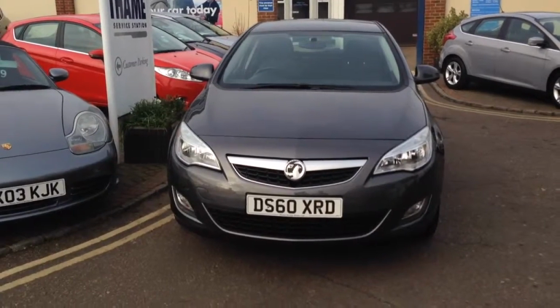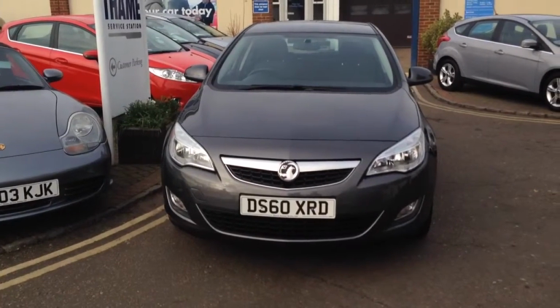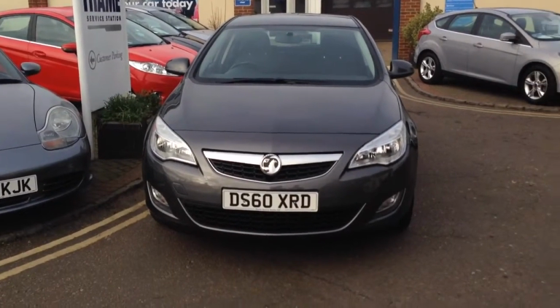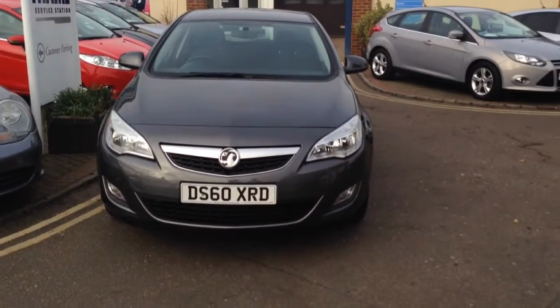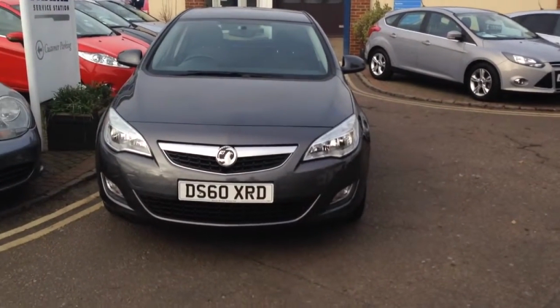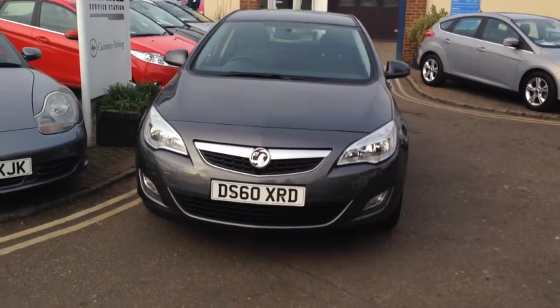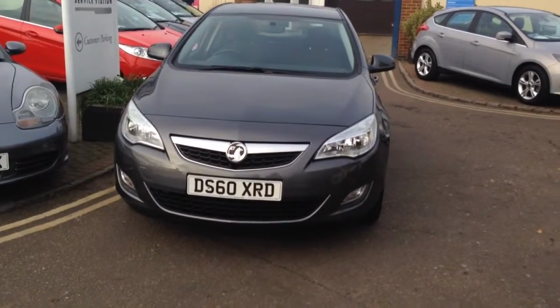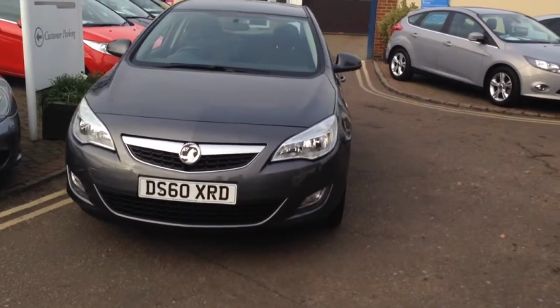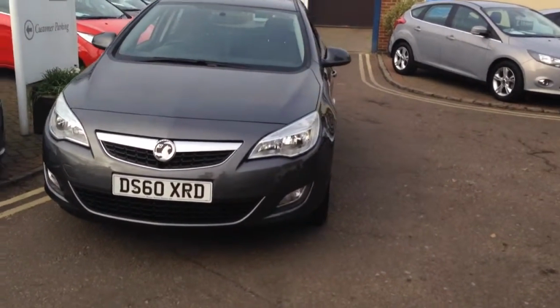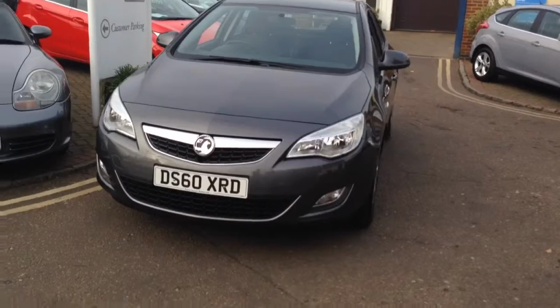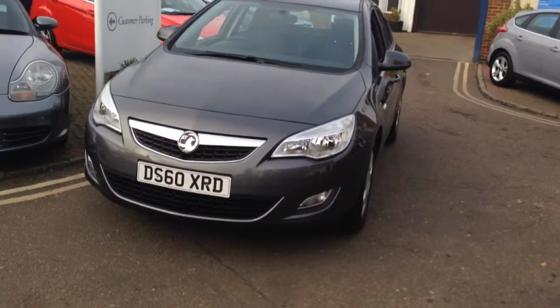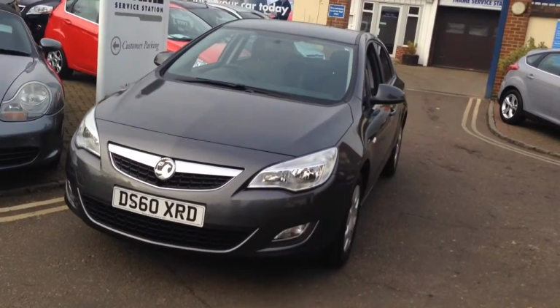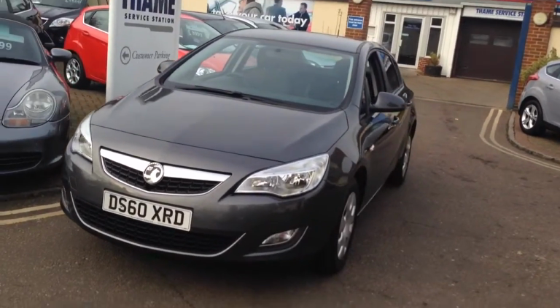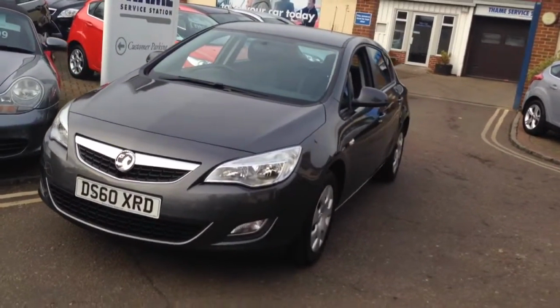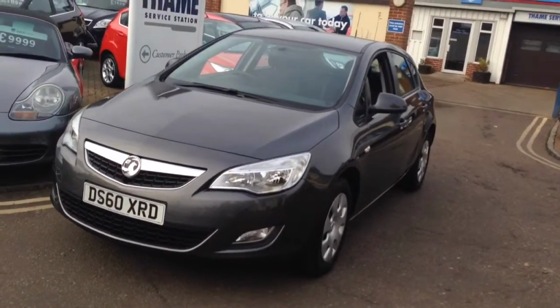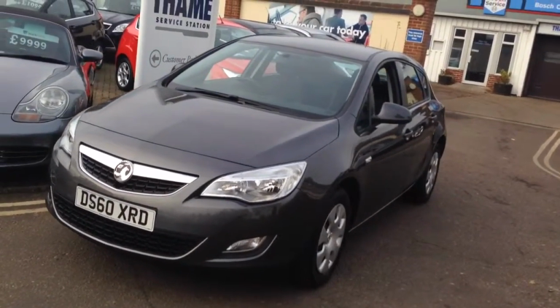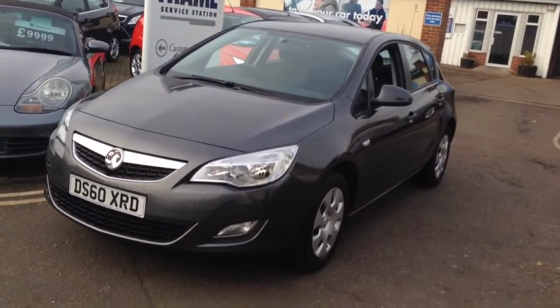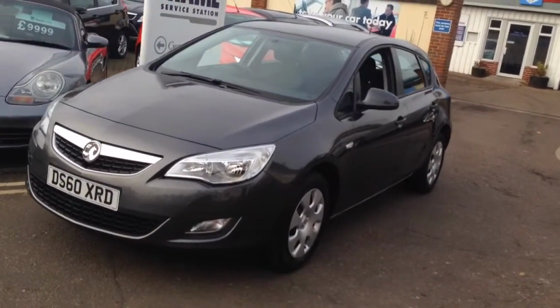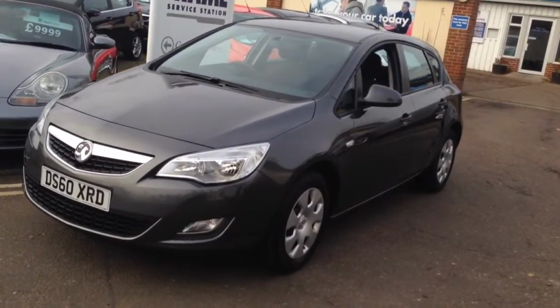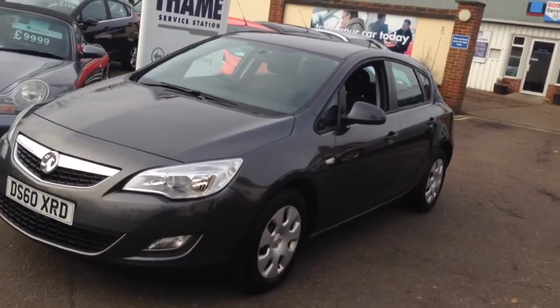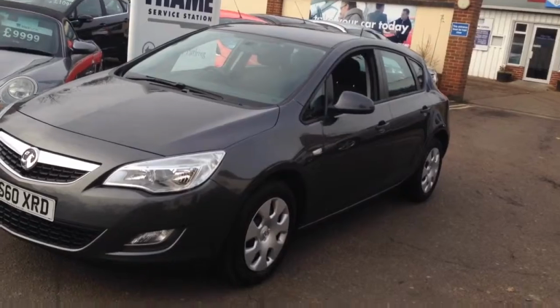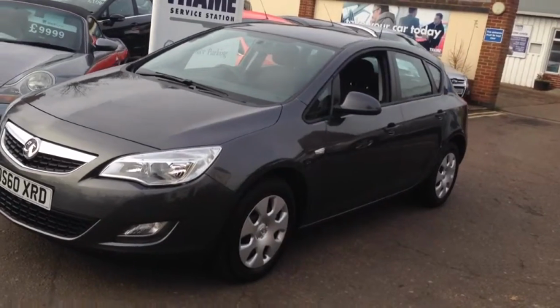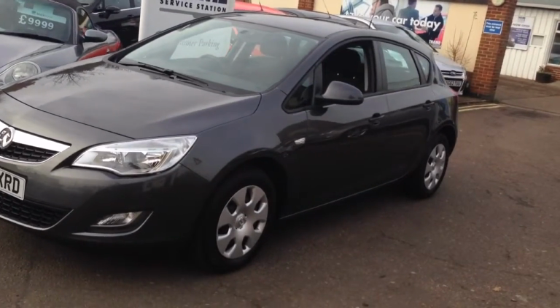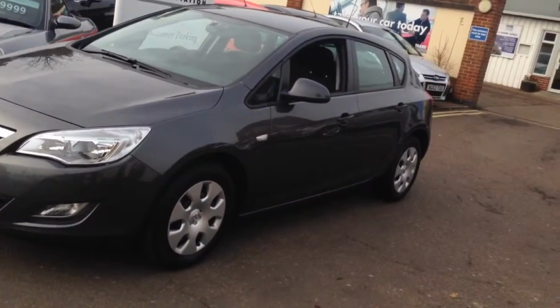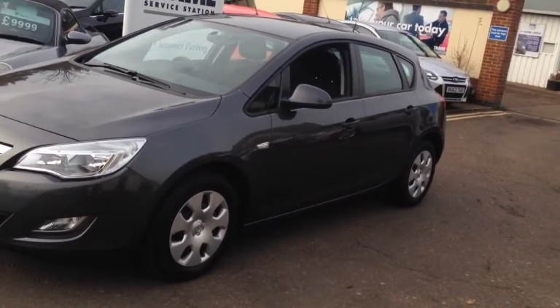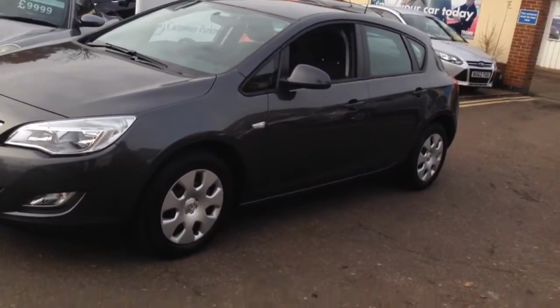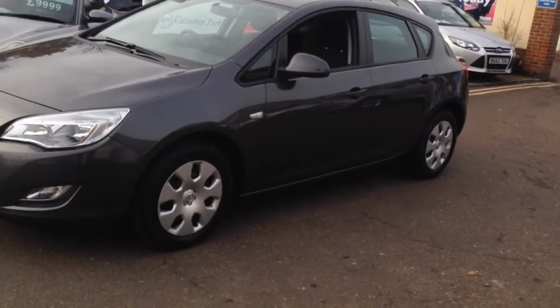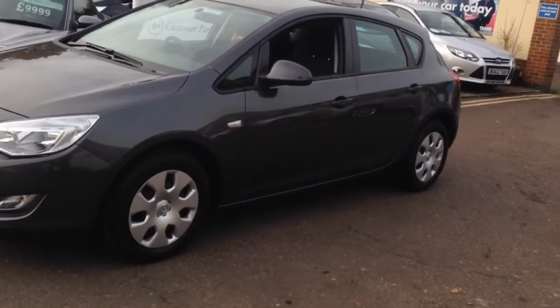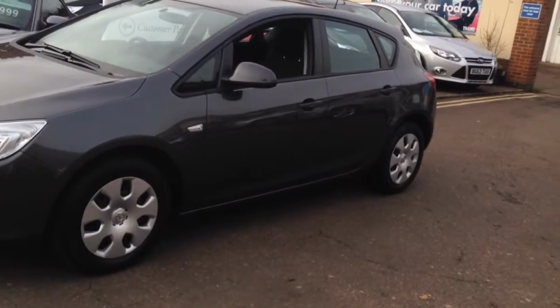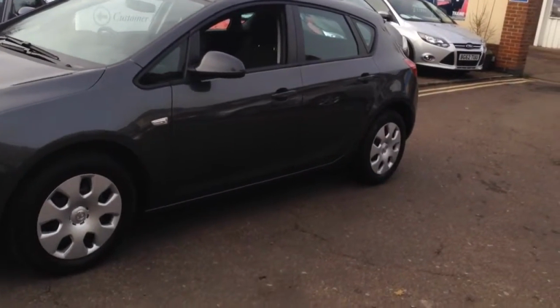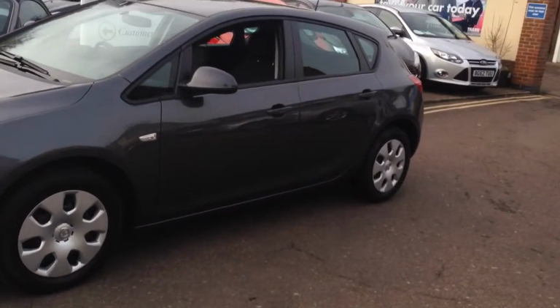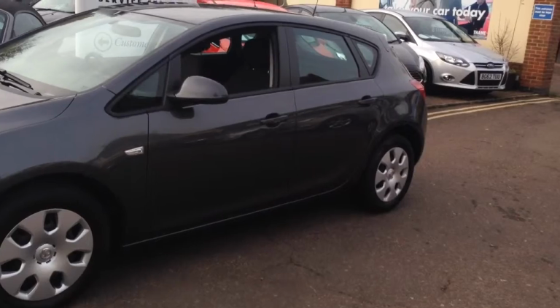Hello, welcome to Same Service Station. My name's Peter. Today I'm going to show you around this lovely Vauxhall Astra 1.6 Exclusive. This Astra was originally supplied by us and has recently come back in in part exchange. It's in the best colour, technical grey, and looks the part.